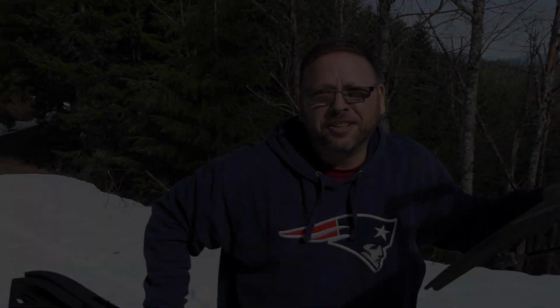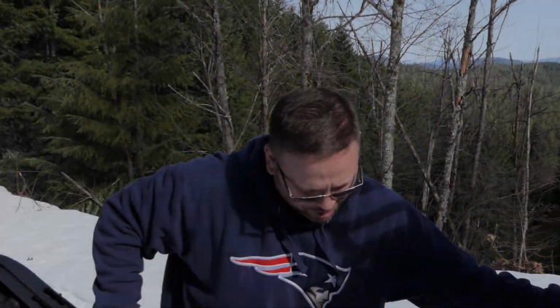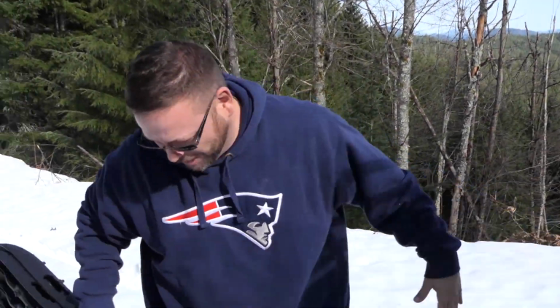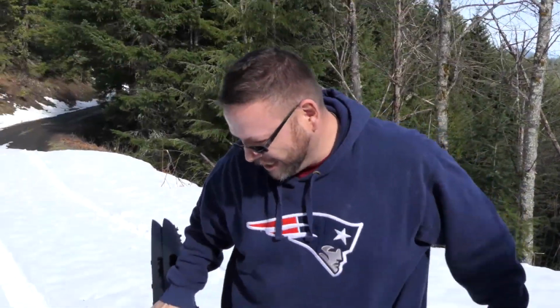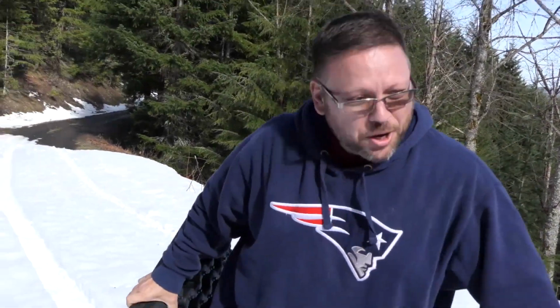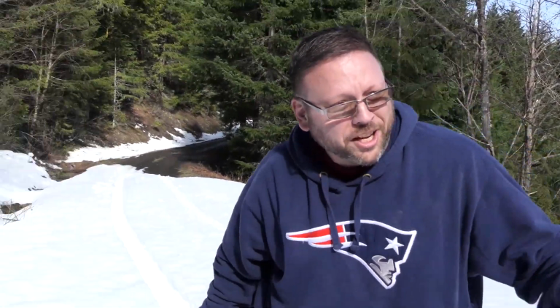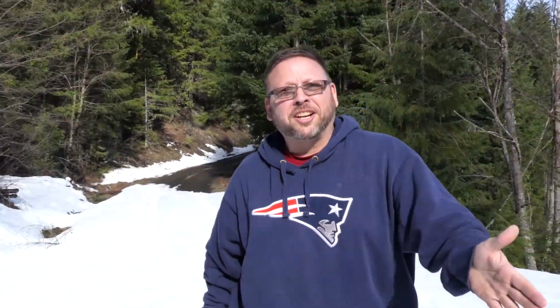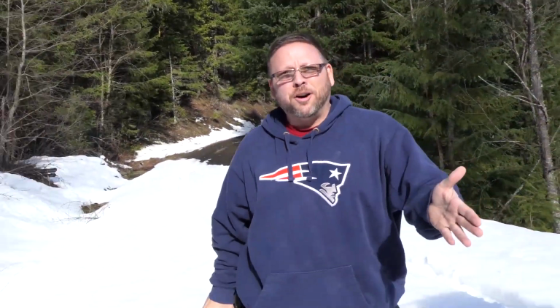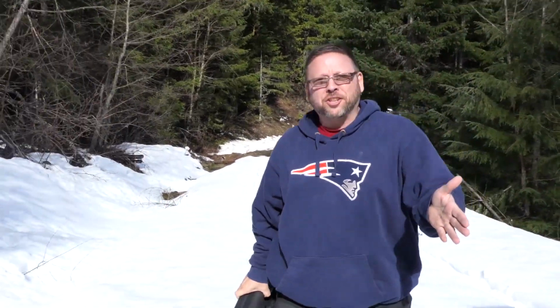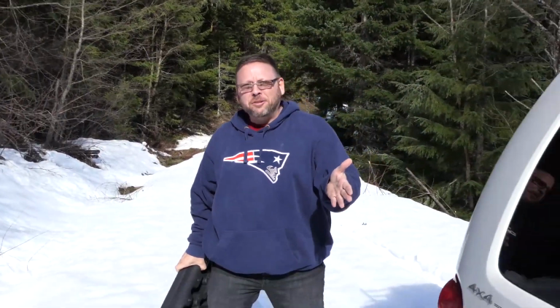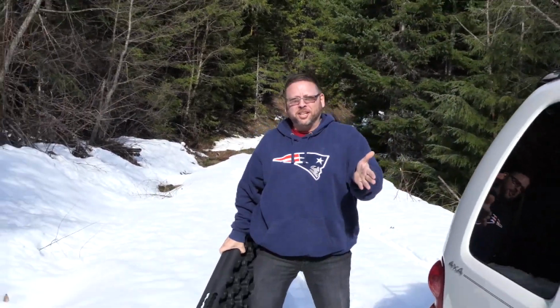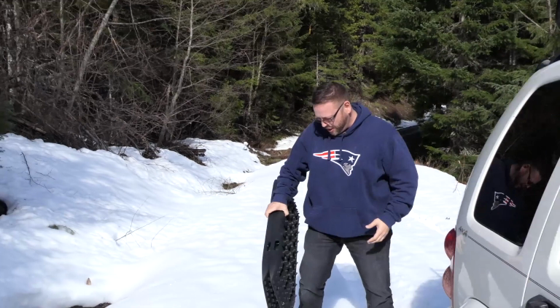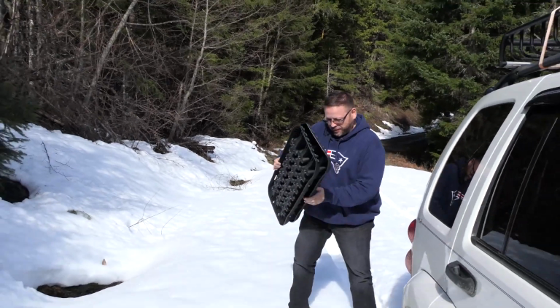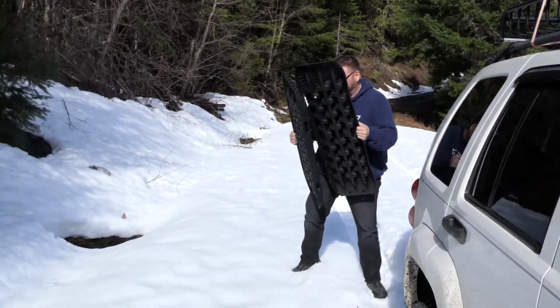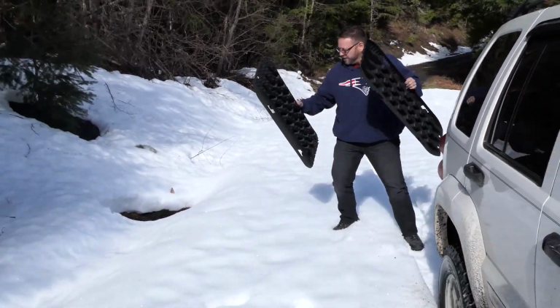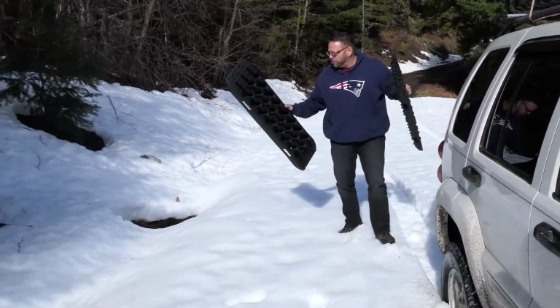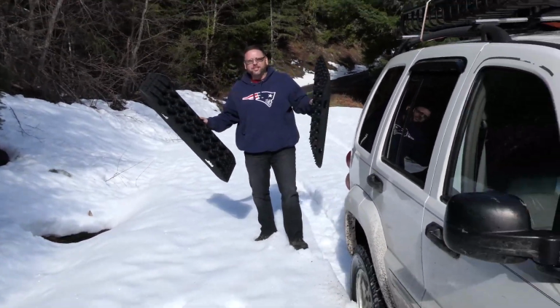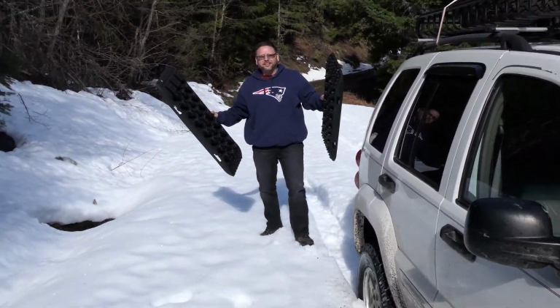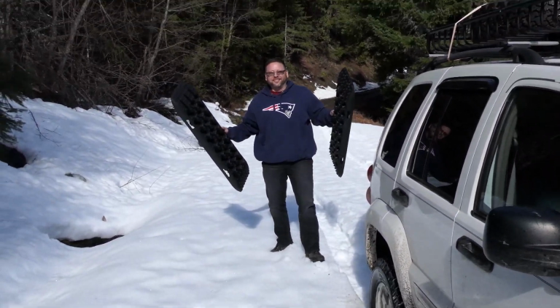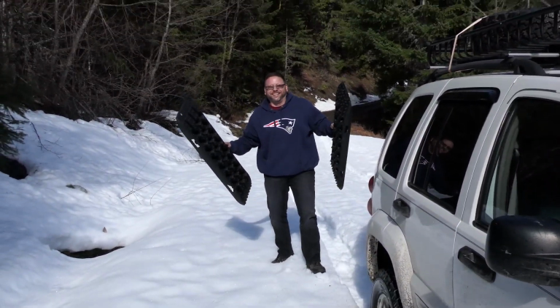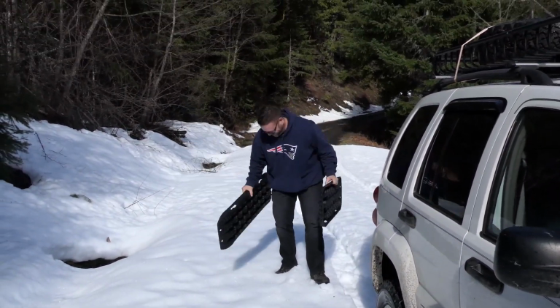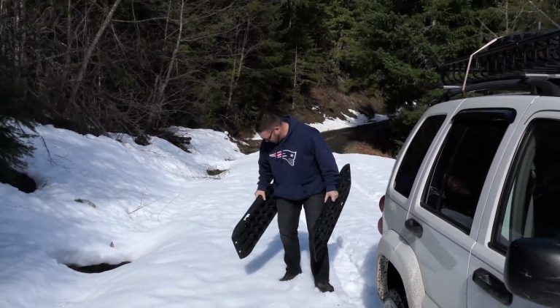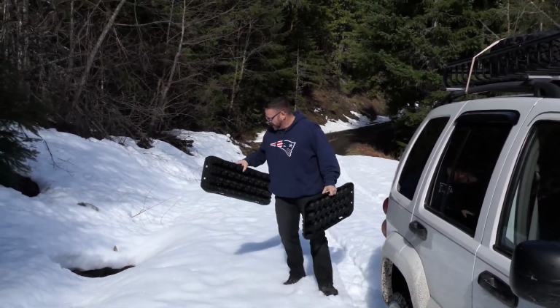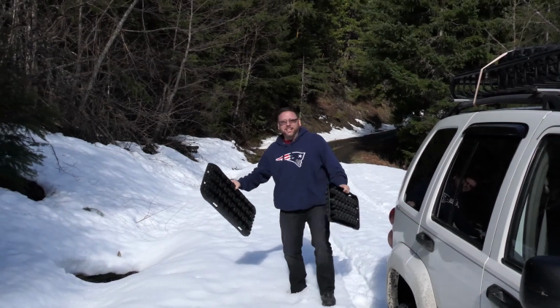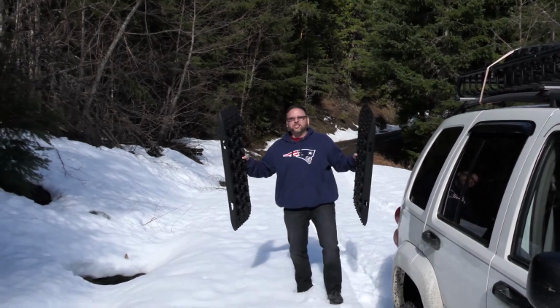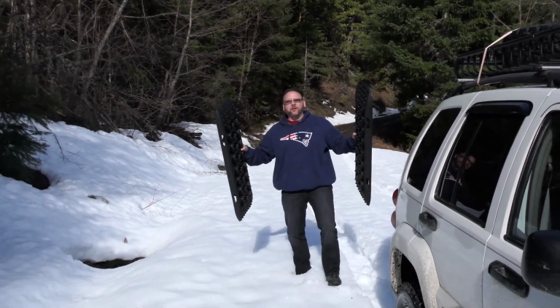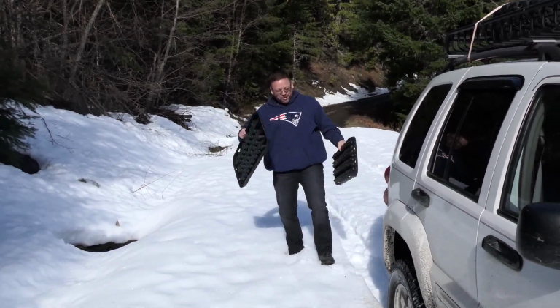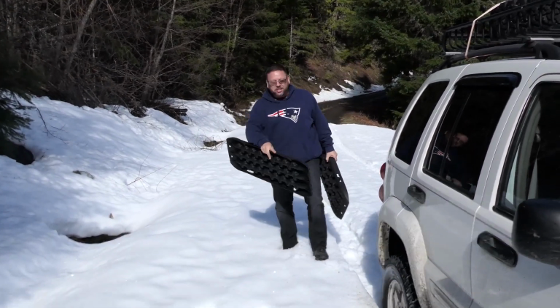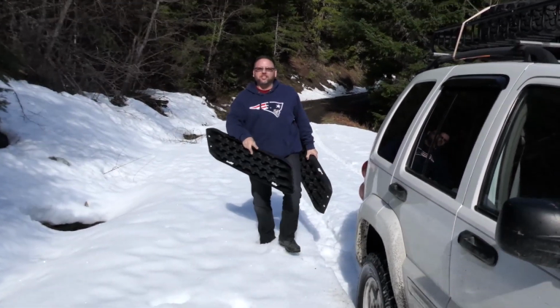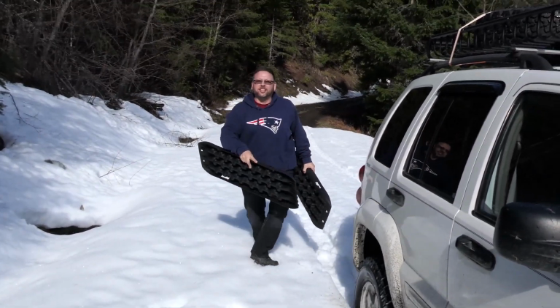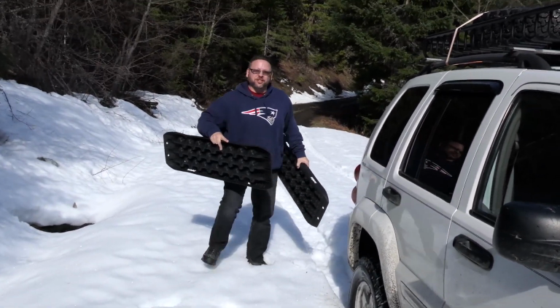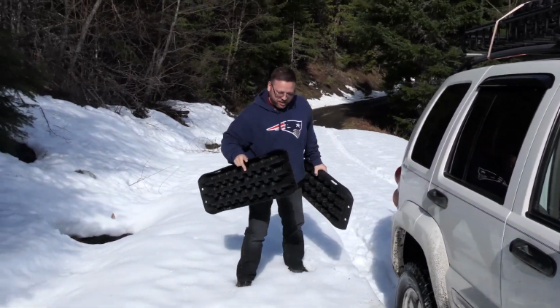You see here, when you get stuck in 12 feet of snow like this rig here — what are these things called? China tracks. You gotta get your China tracks out to get you unstuck in situations like this.